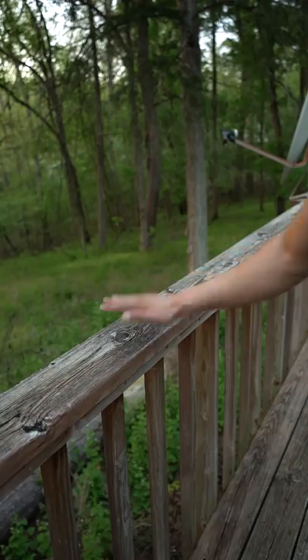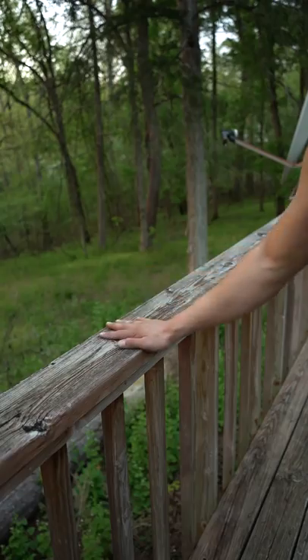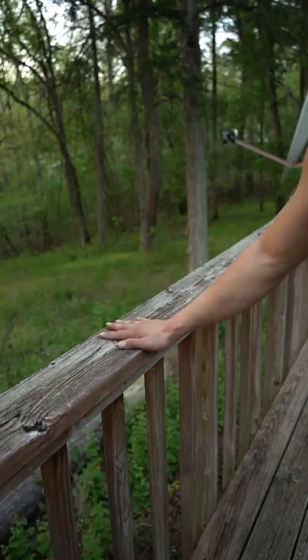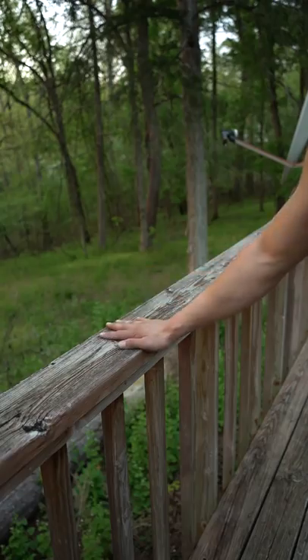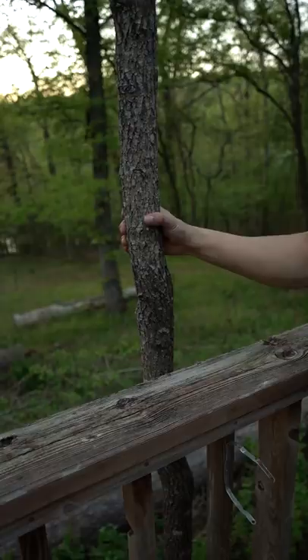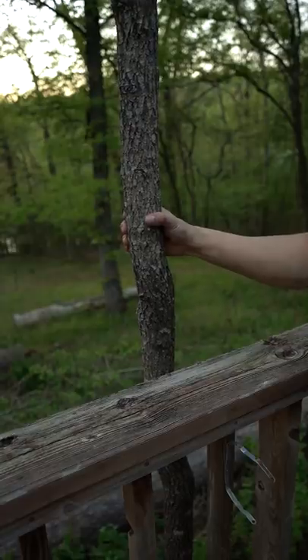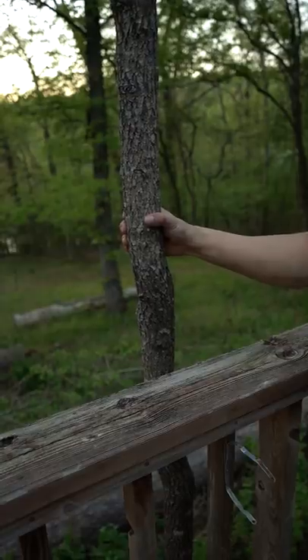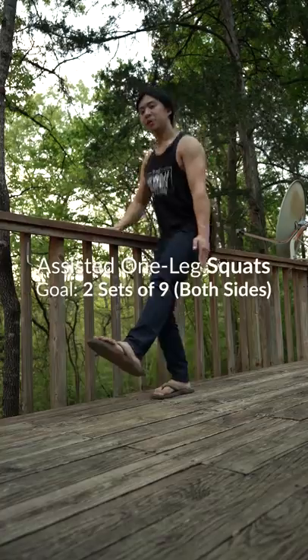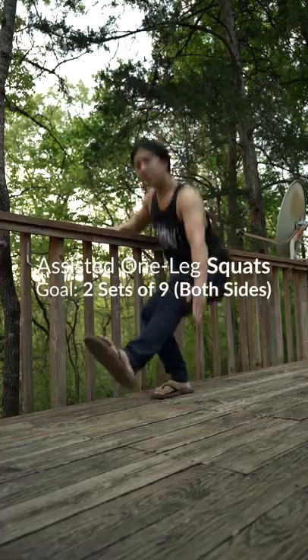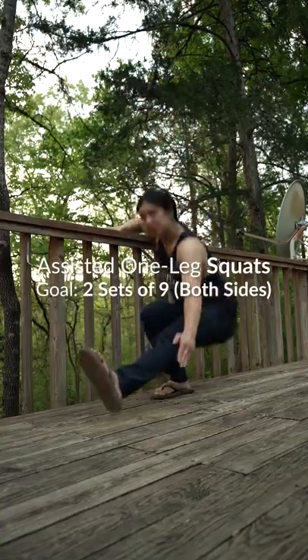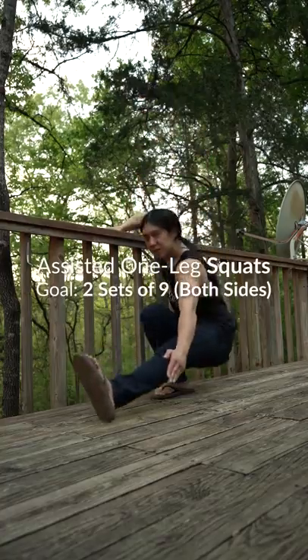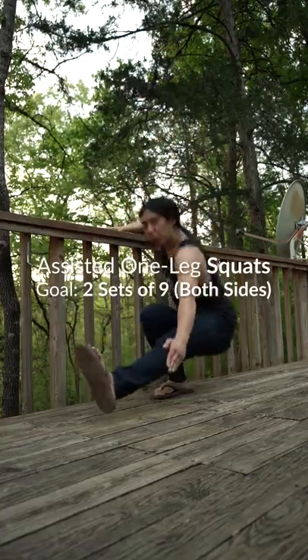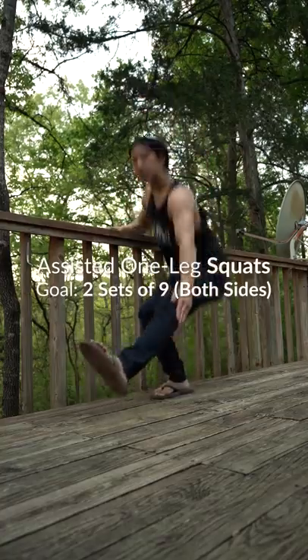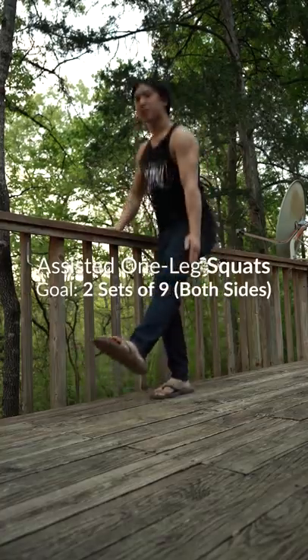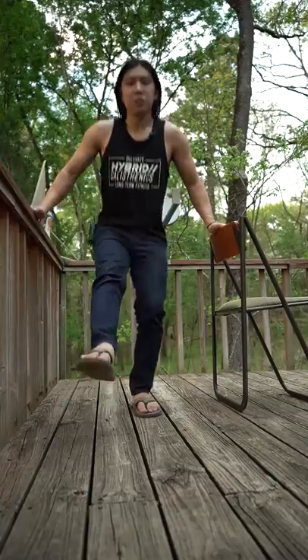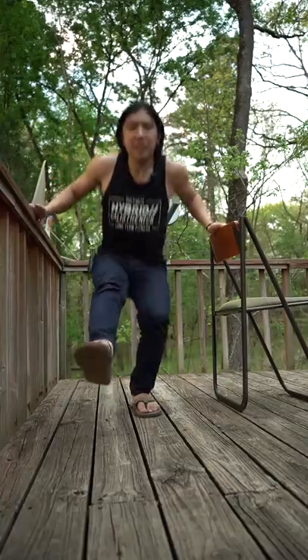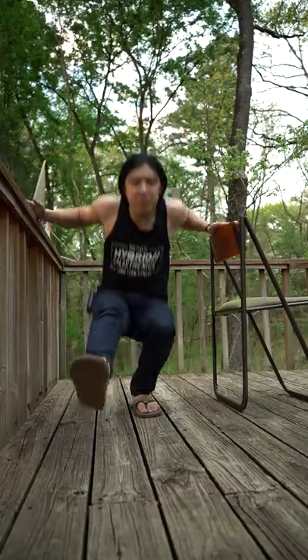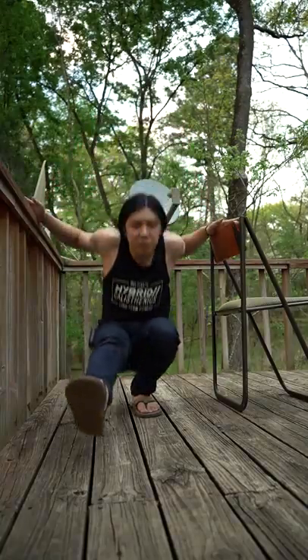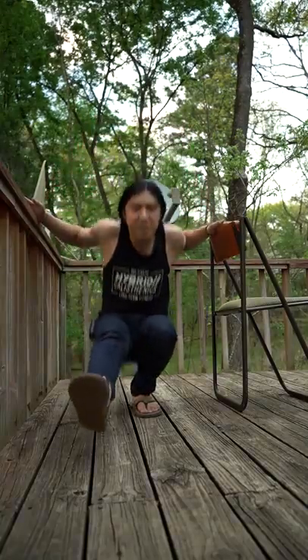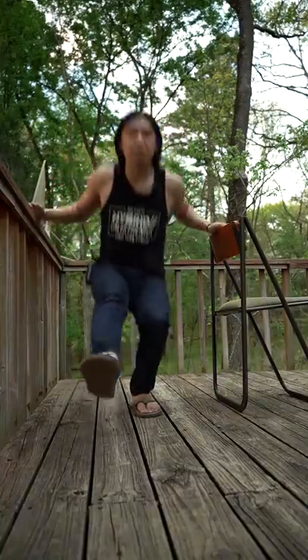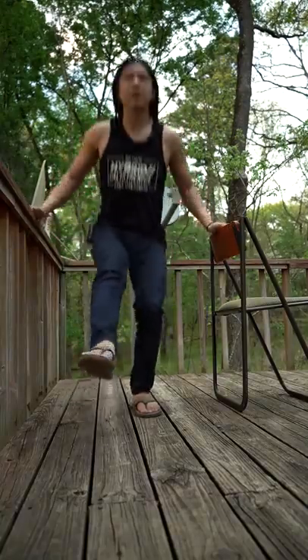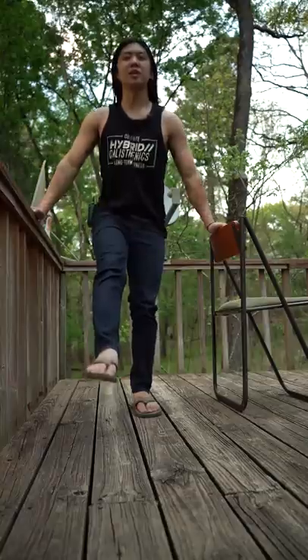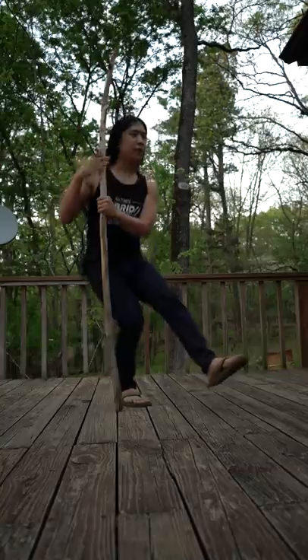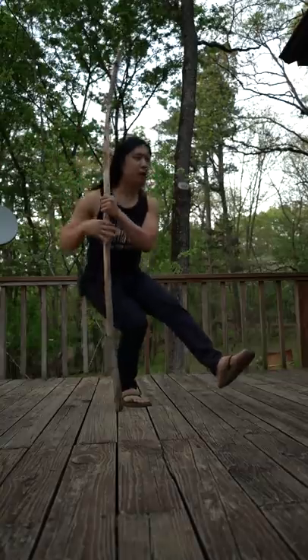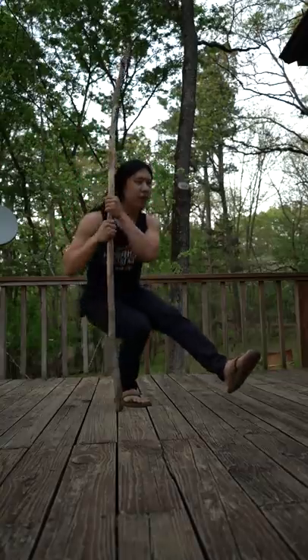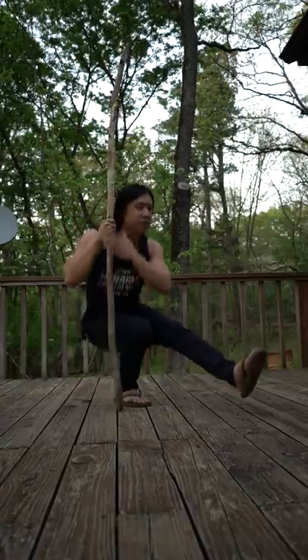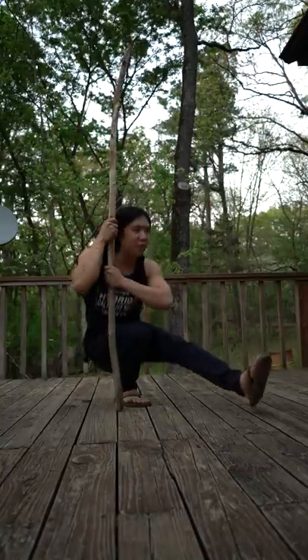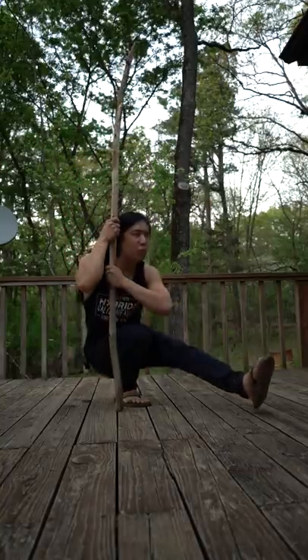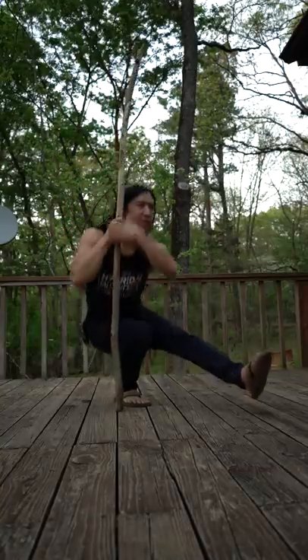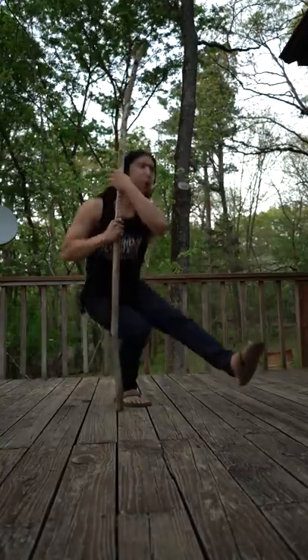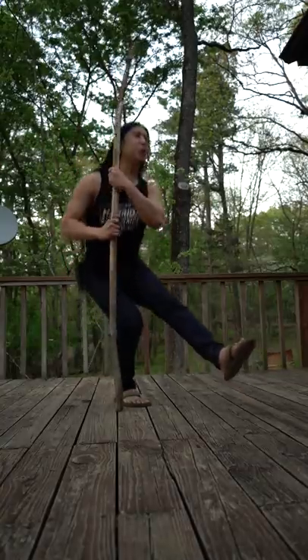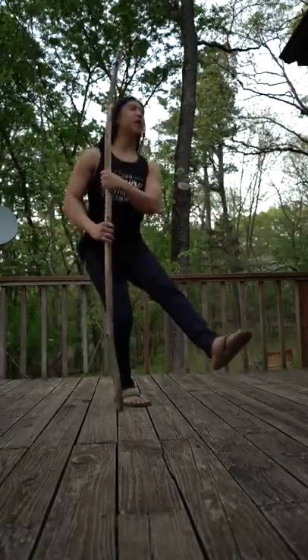Next, you want to find a stable railing, pole, or tree, and you can use this to assist your one-leg squats. To make it easier, you can use assistance from both sides, and to make it harder, we can just use a staff or a broomstick to help us go up and down.